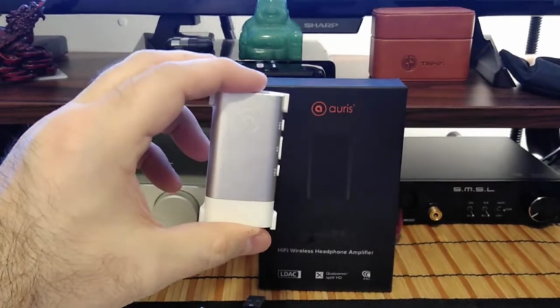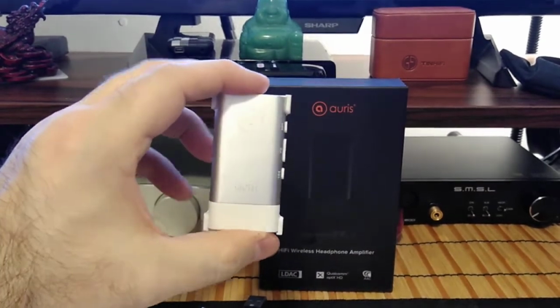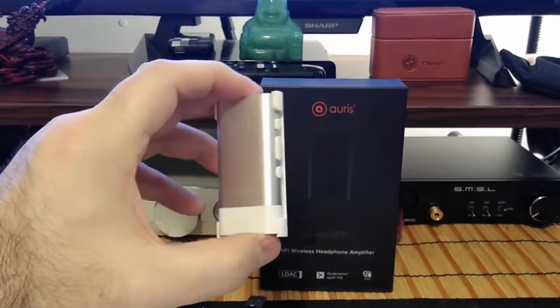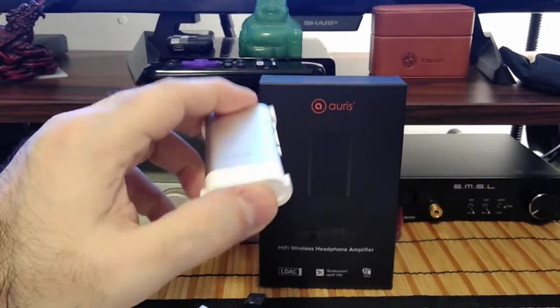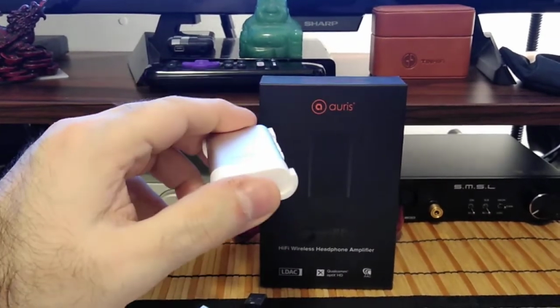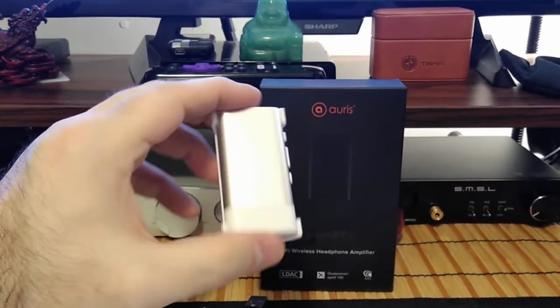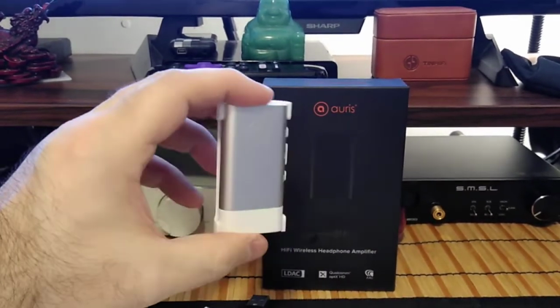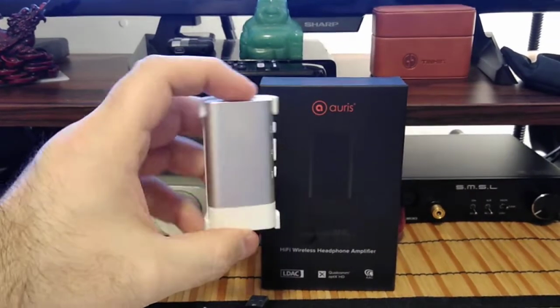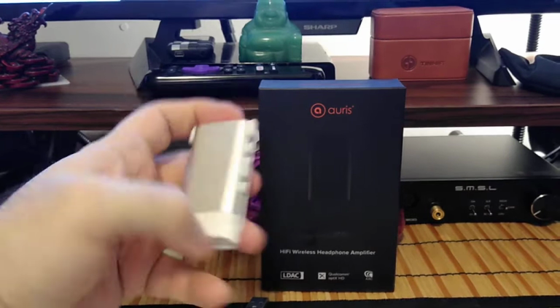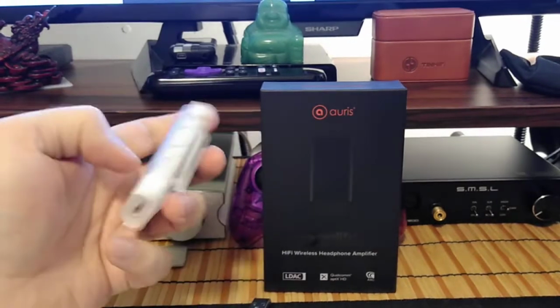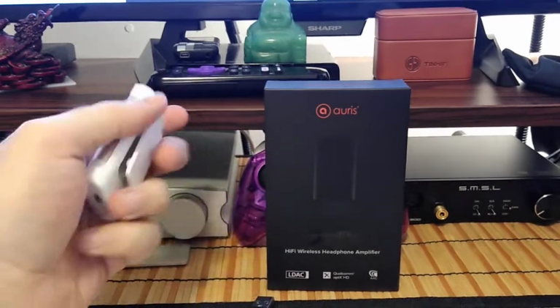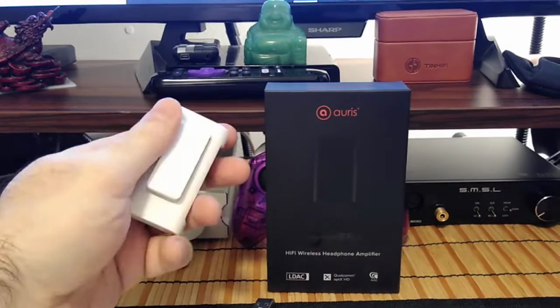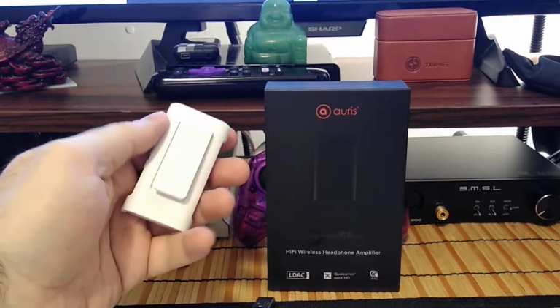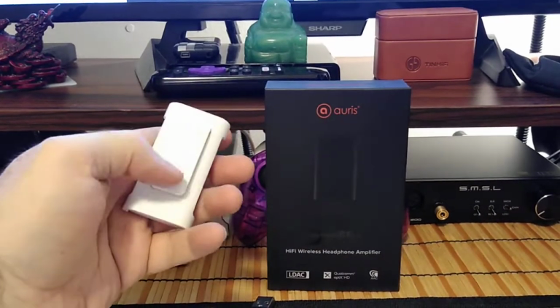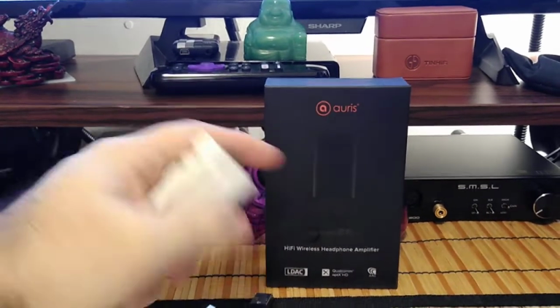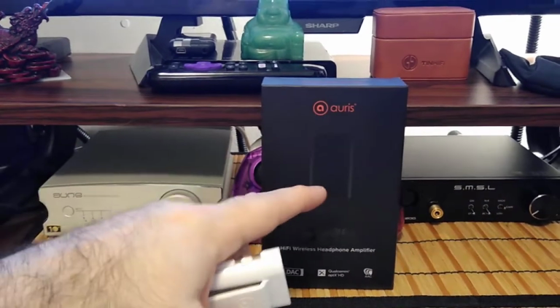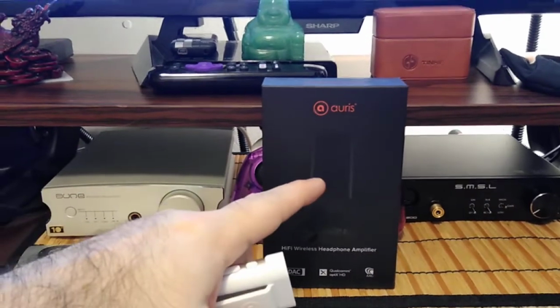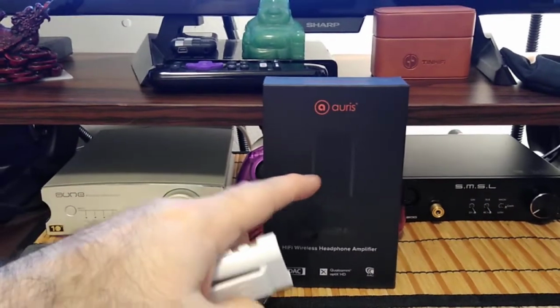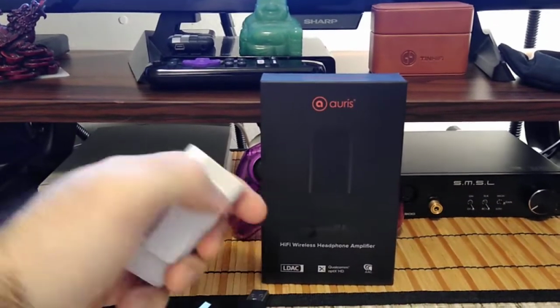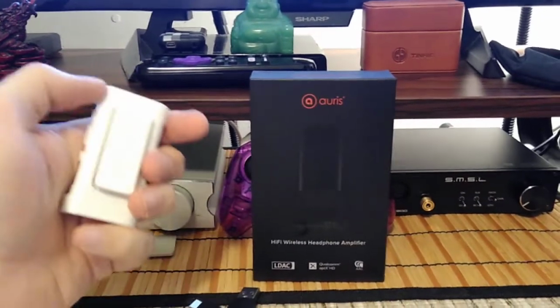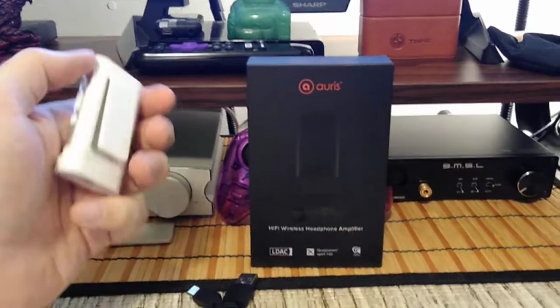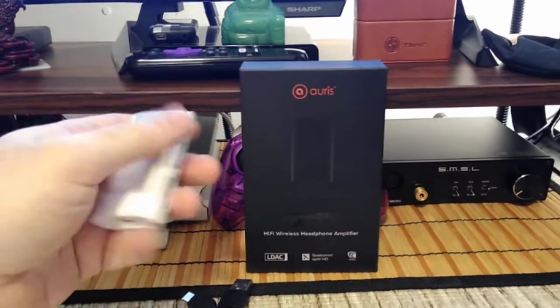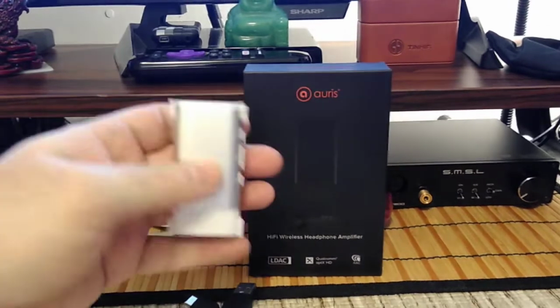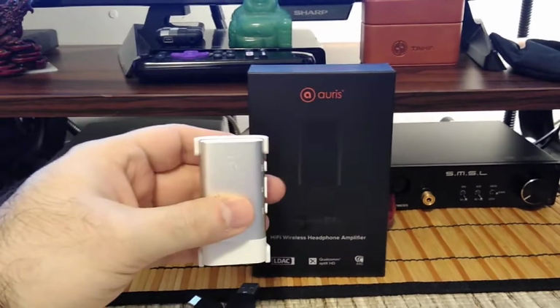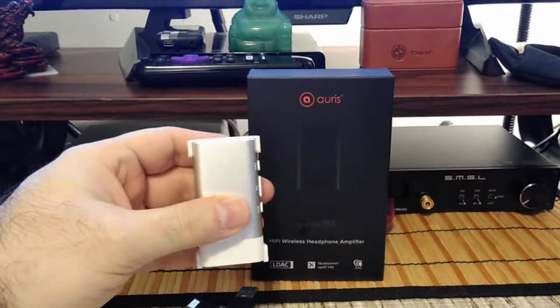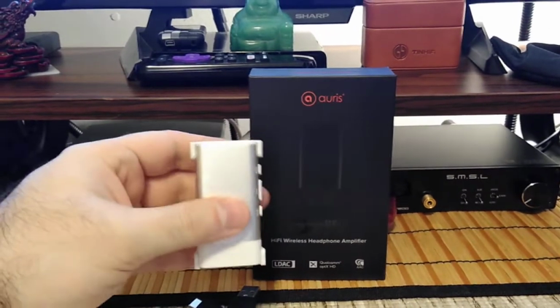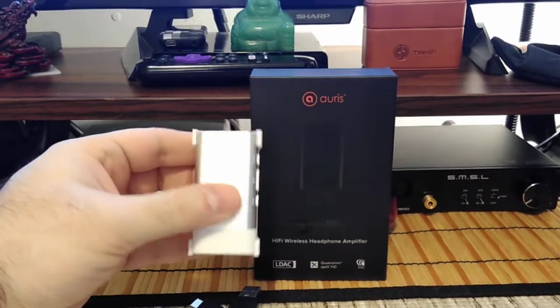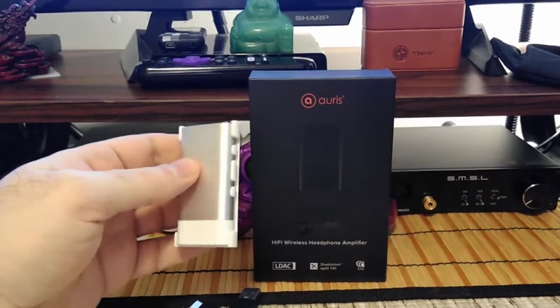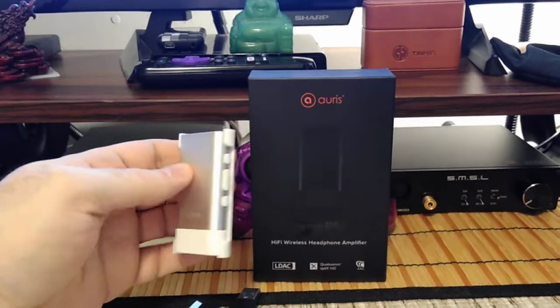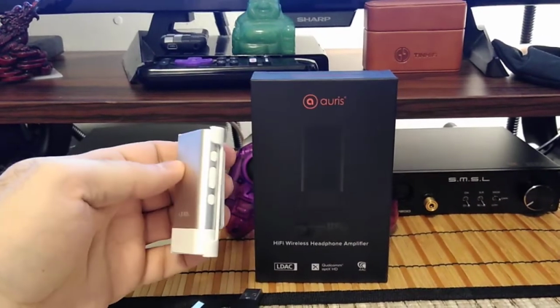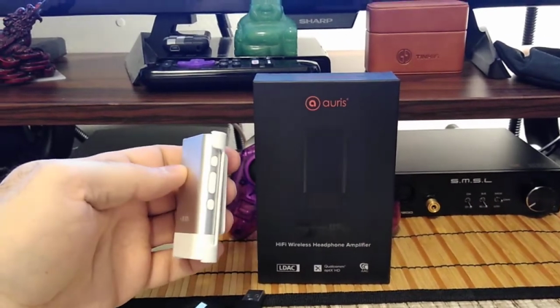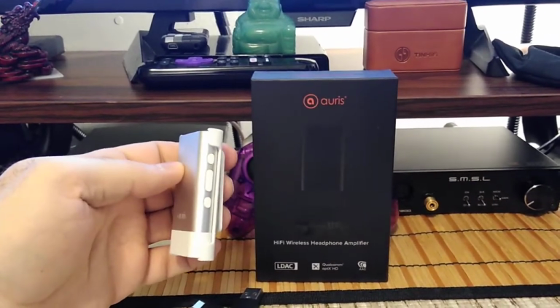It has an aluminum body with the ends being plastic, and it comes with this matching plastic clip. It comes in black — which you really can't see on the box — and then there is this white and aluminum model.